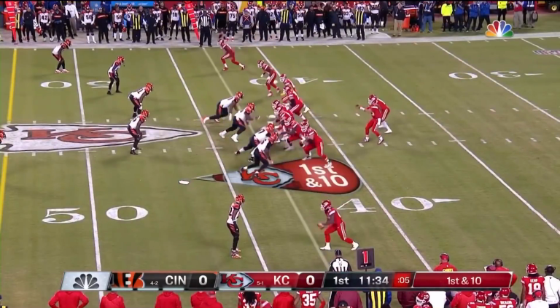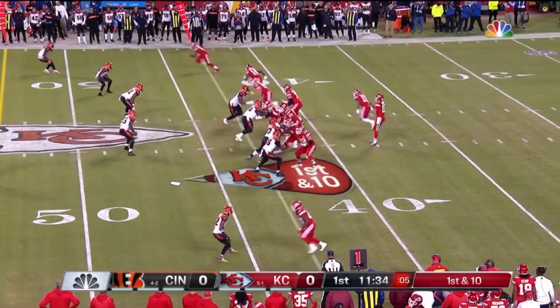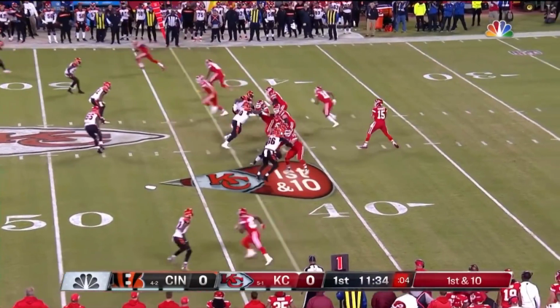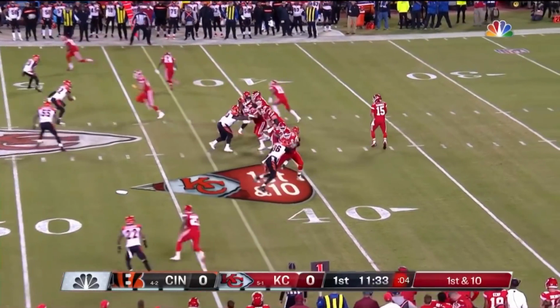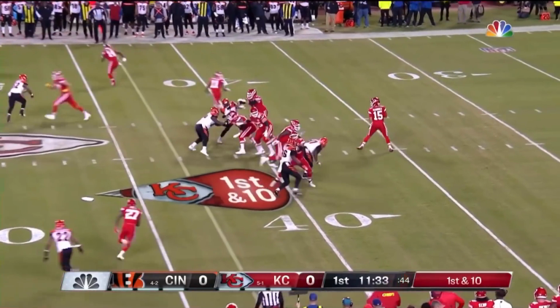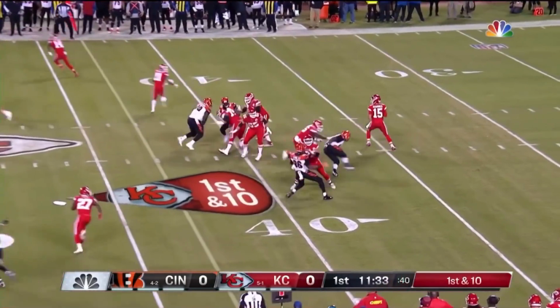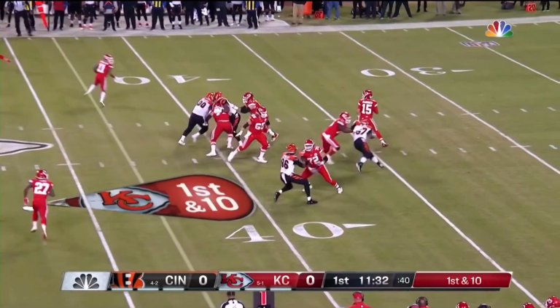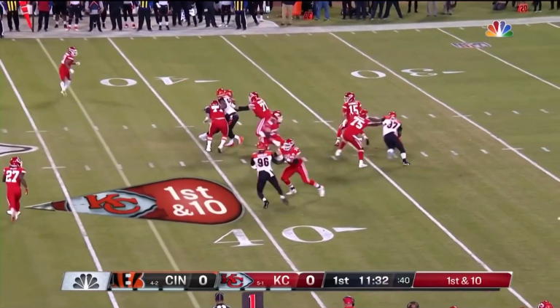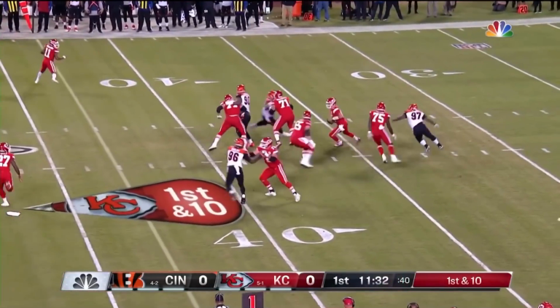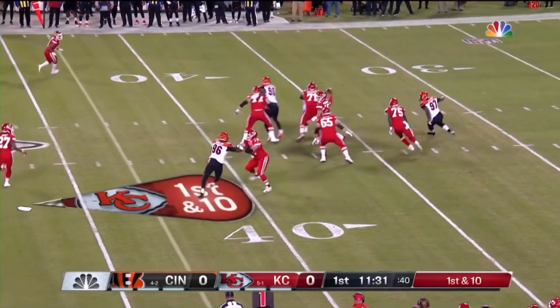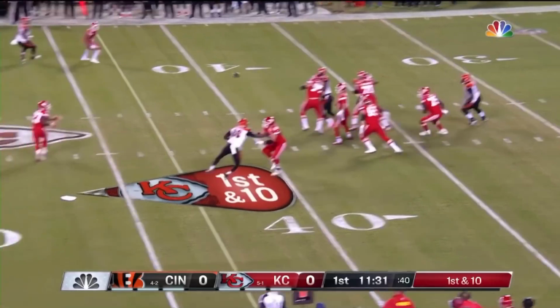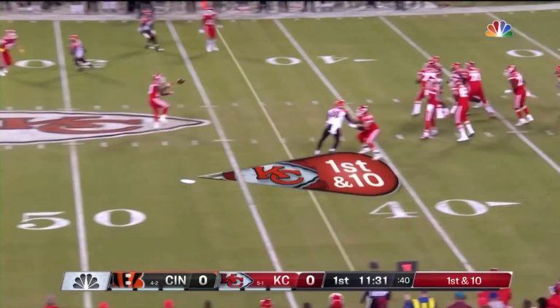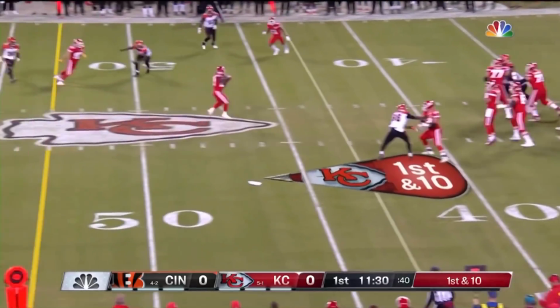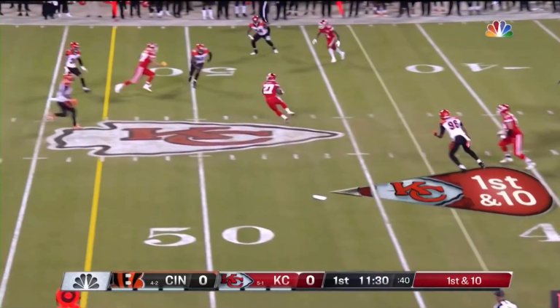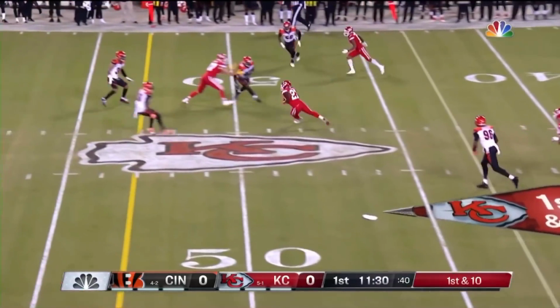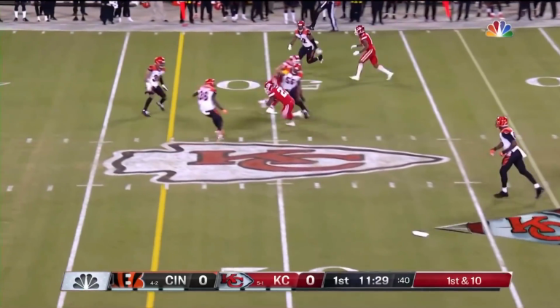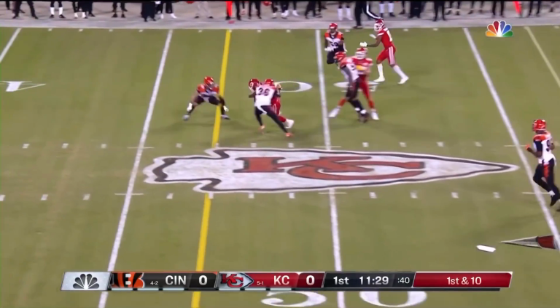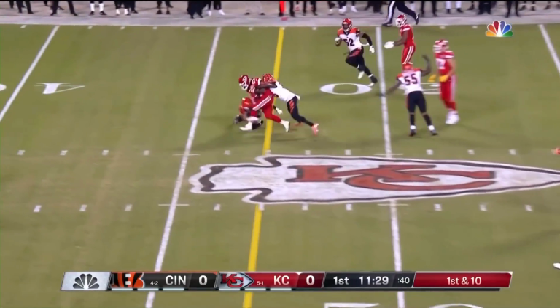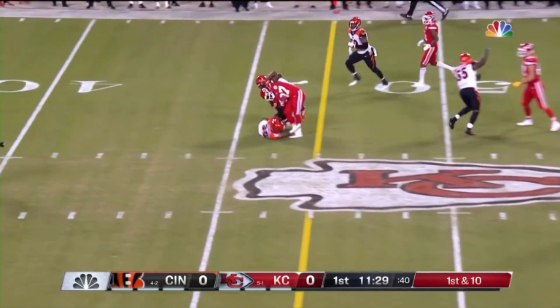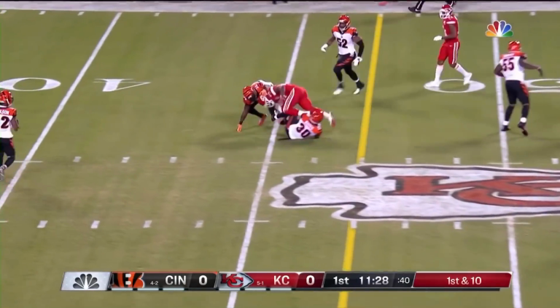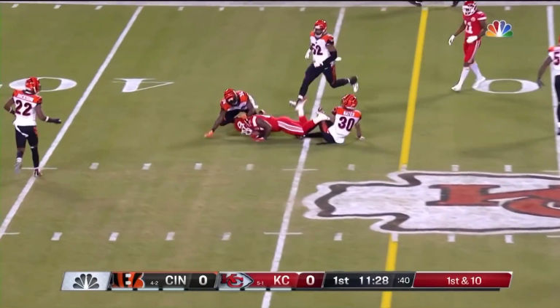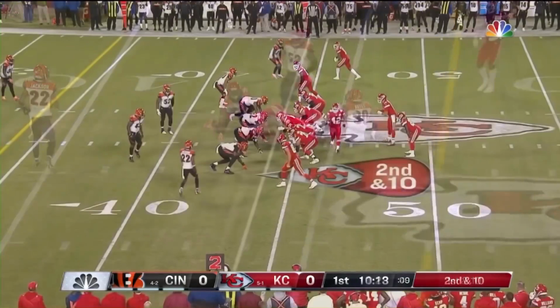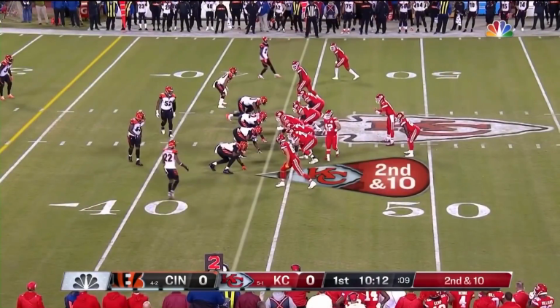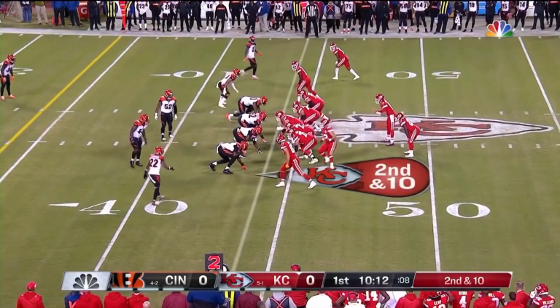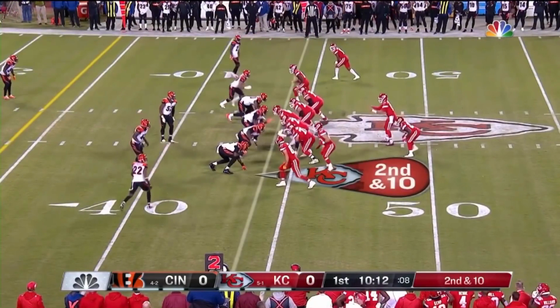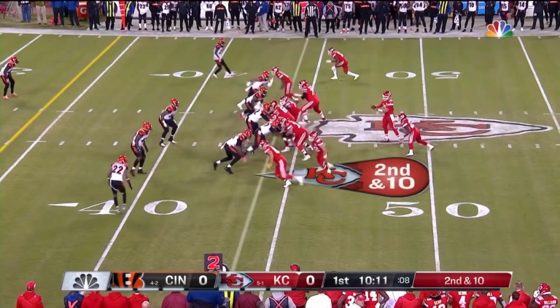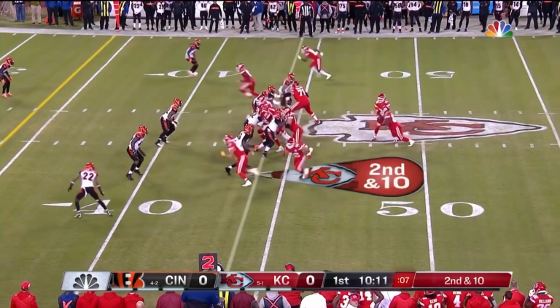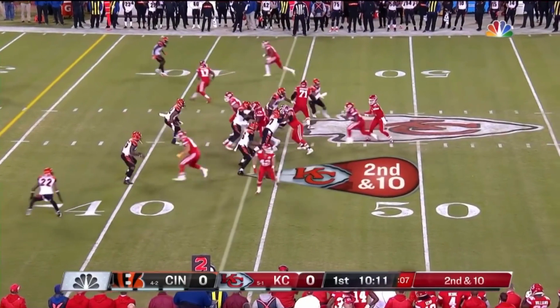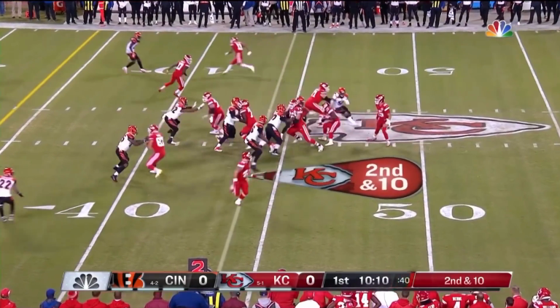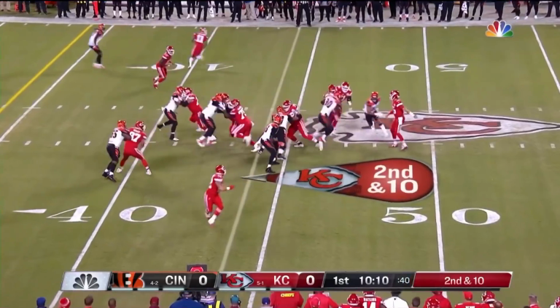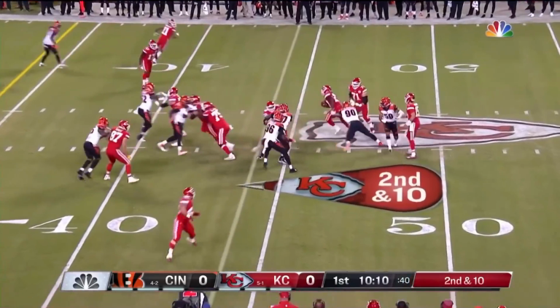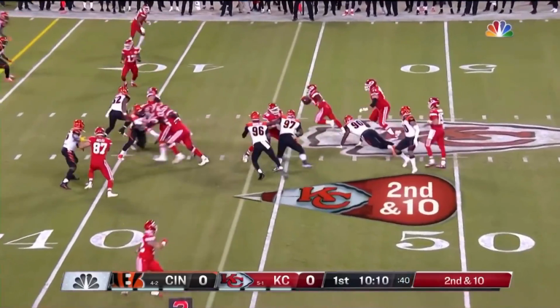Lots of motion, lots of shifting. Mahomes in the pocket, steps up, throws — open man over the middle is Kareem Hunt. He was pressured one time, that's all.